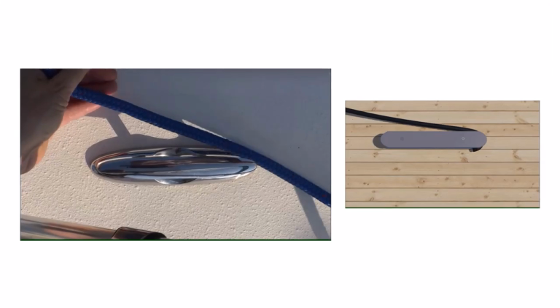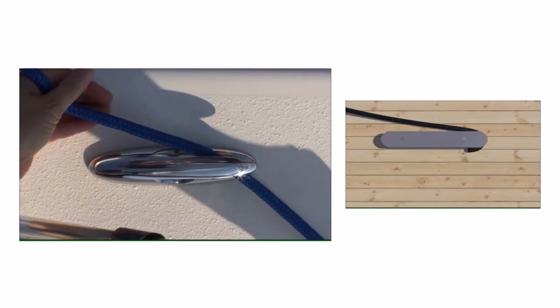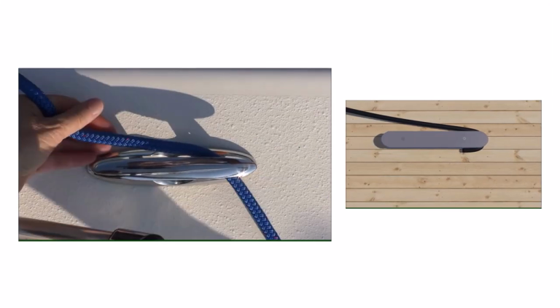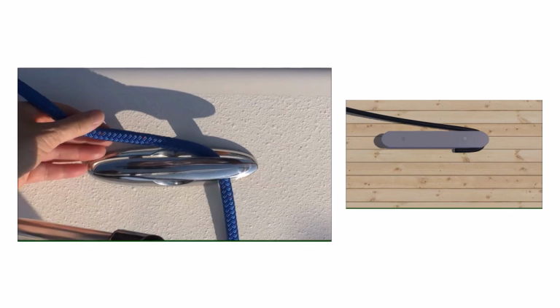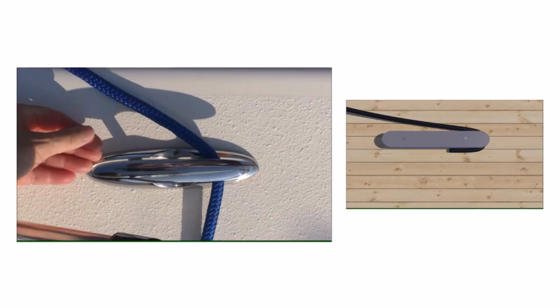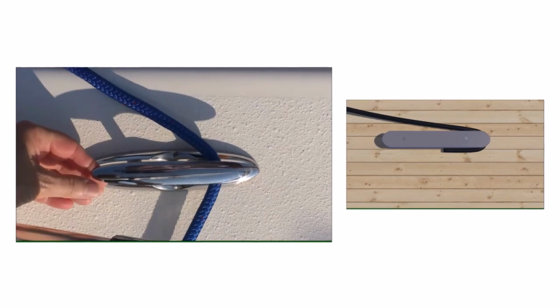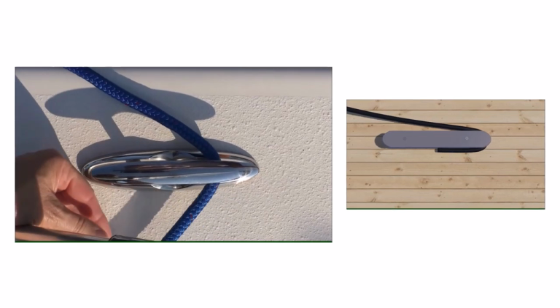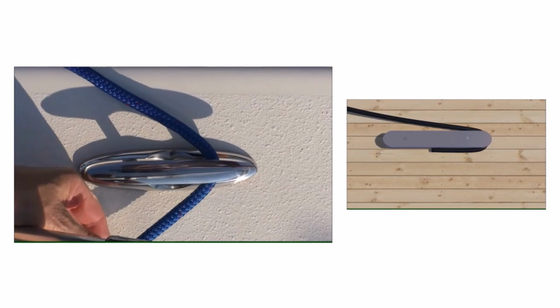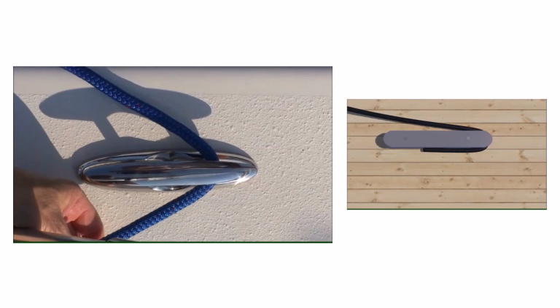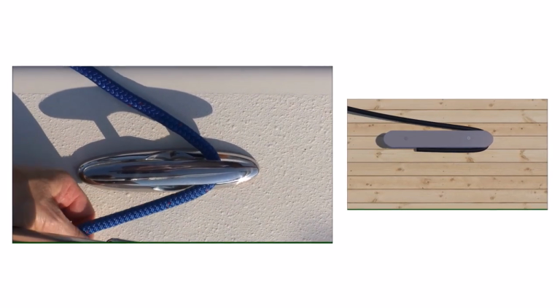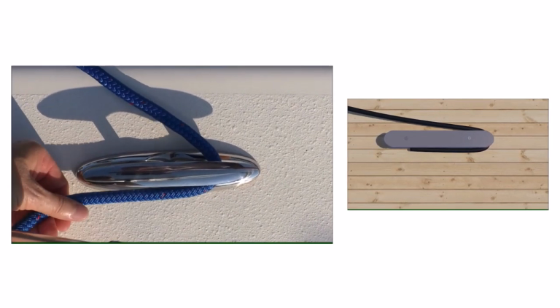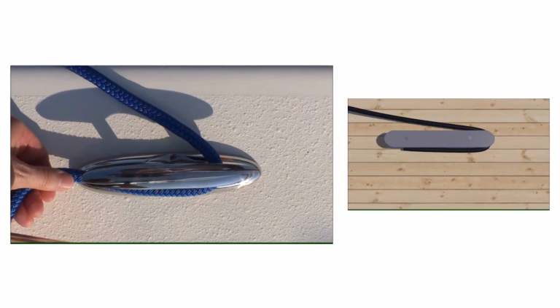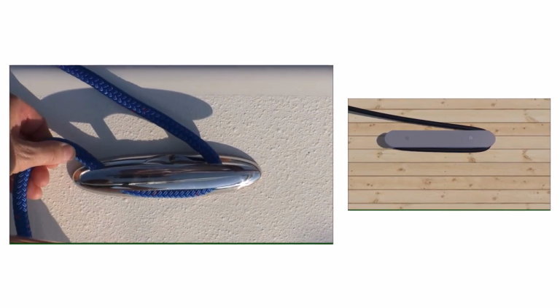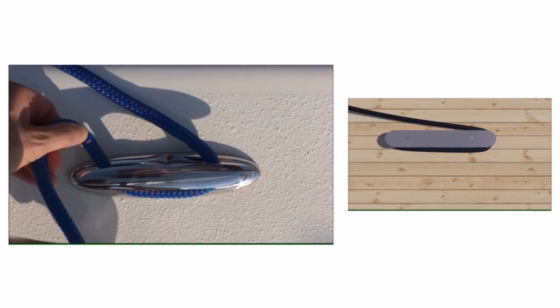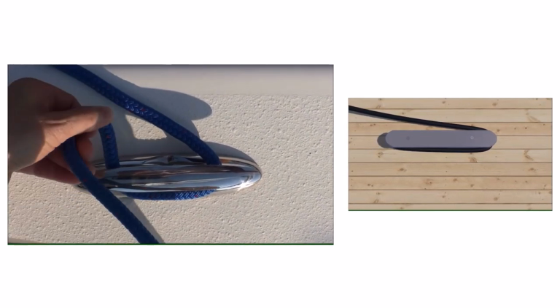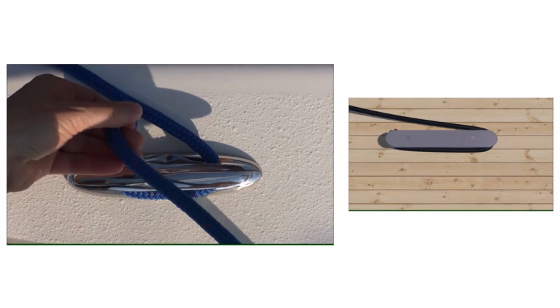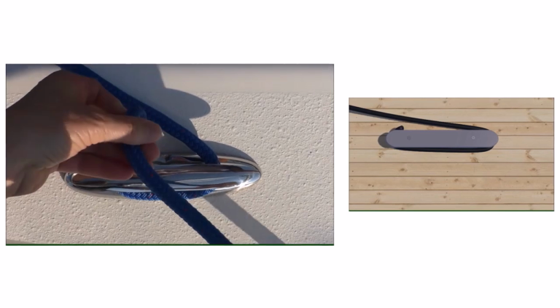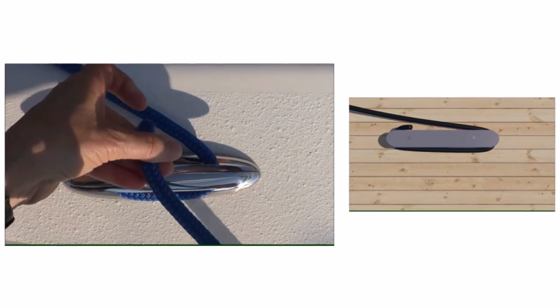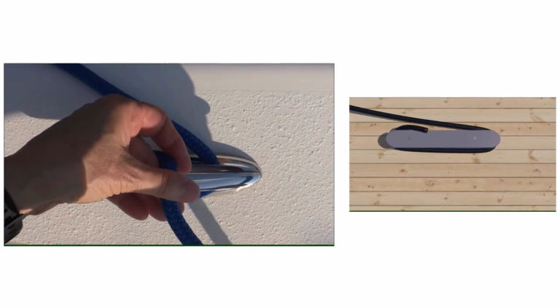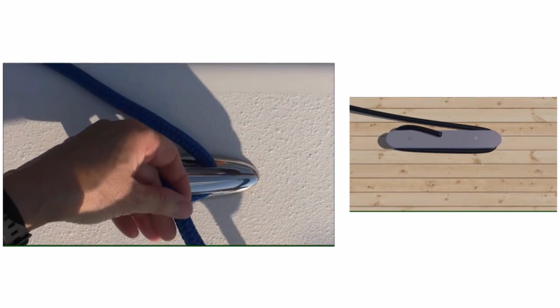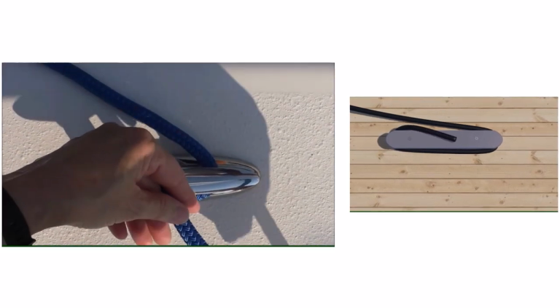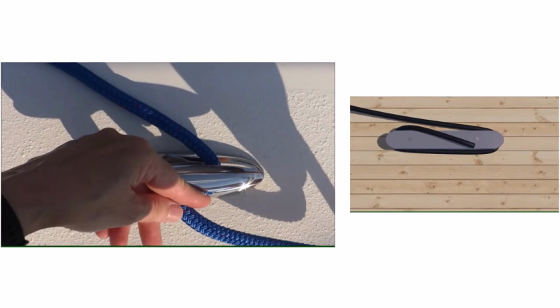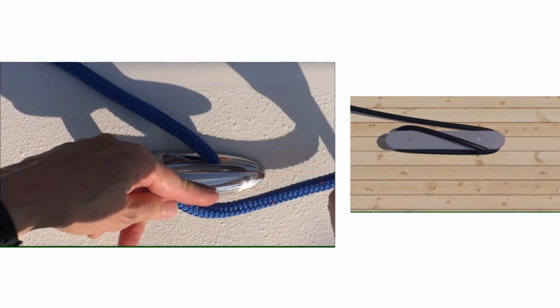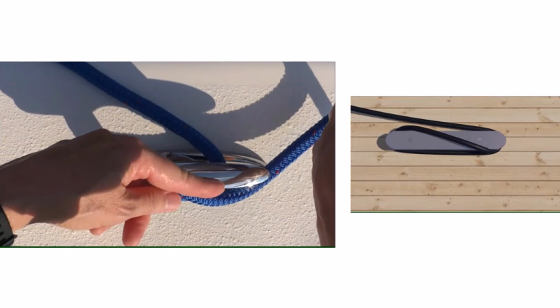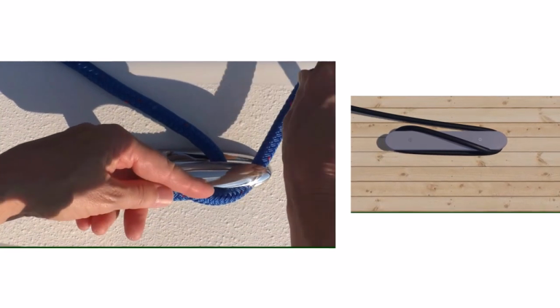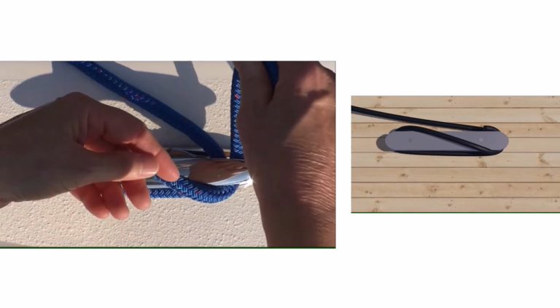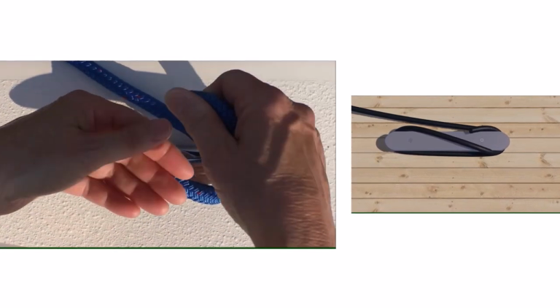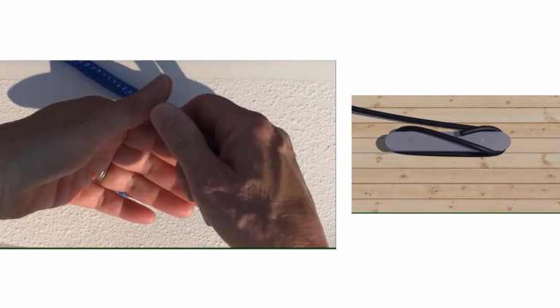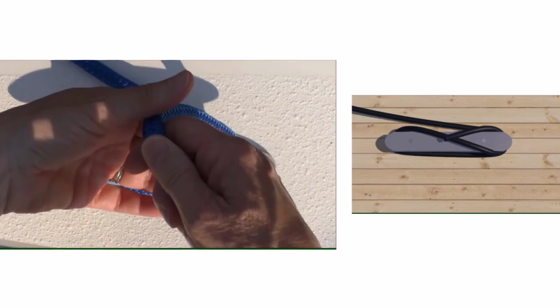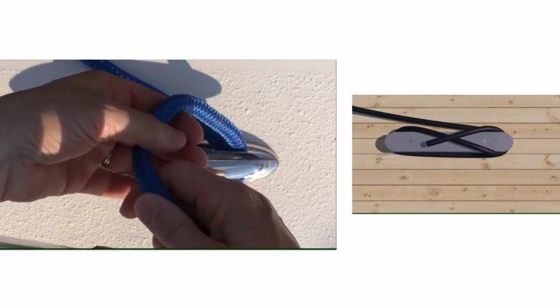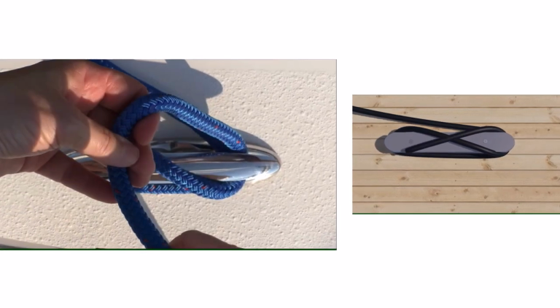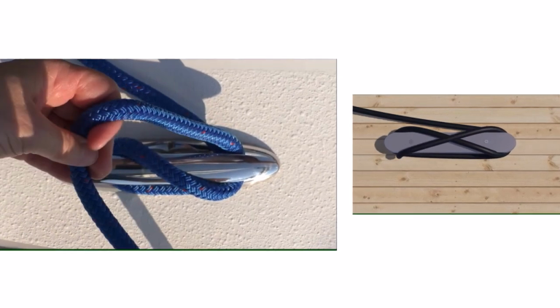Remember to start with the horn farthest from the load to take stress off your line. Make a turn around the base under the other horn. Create a figure eight by coming over that horn, crossing the cleat, and going under the original horn.